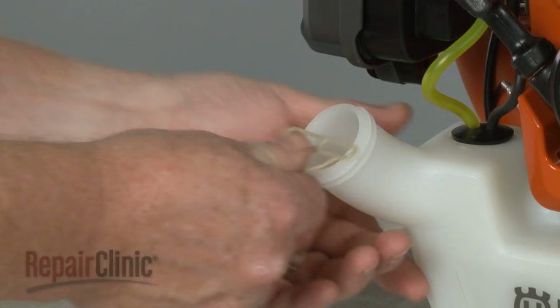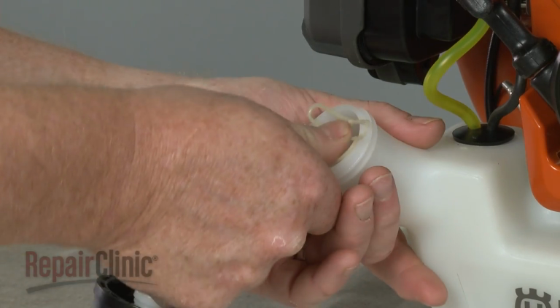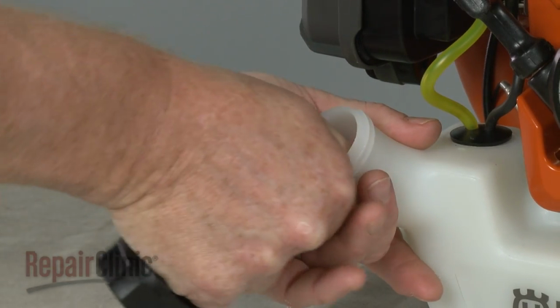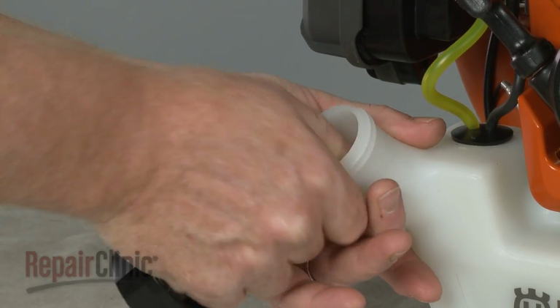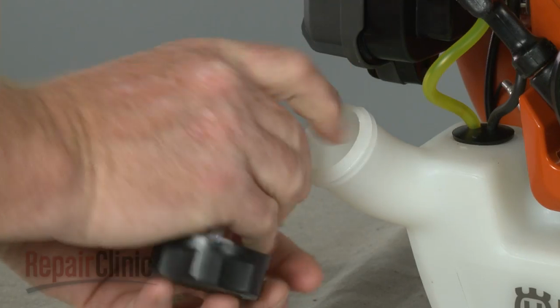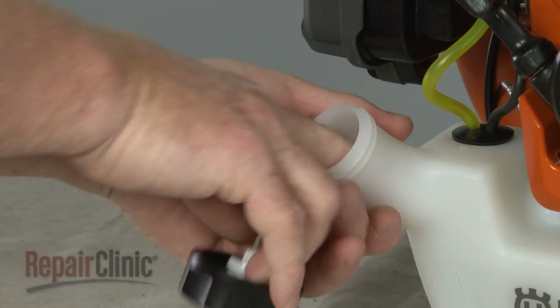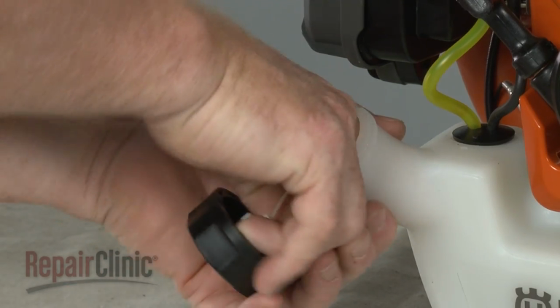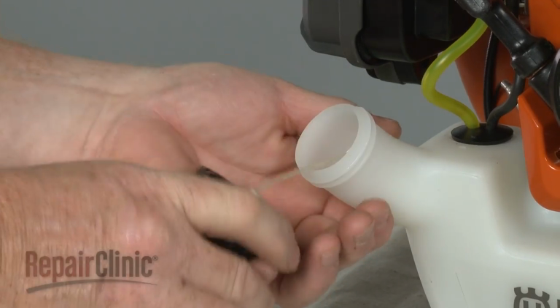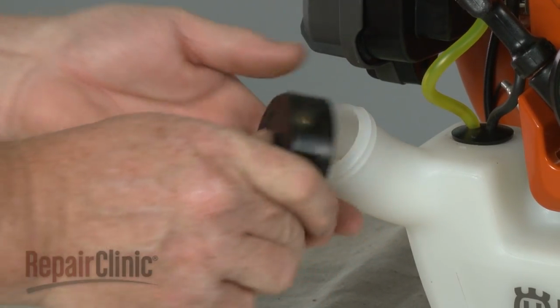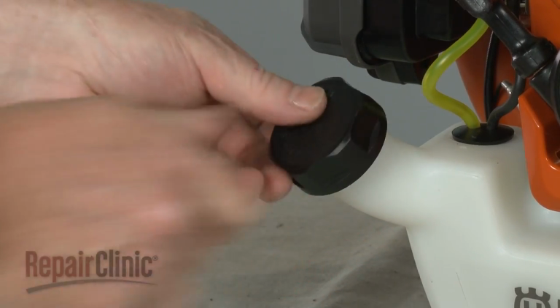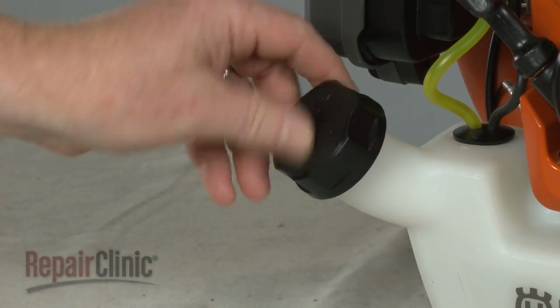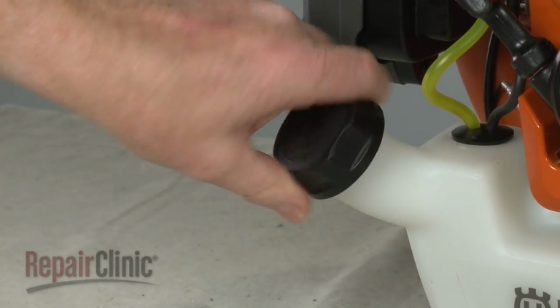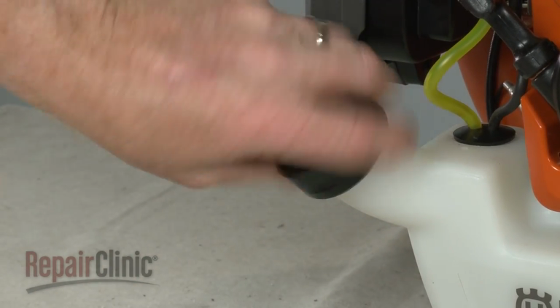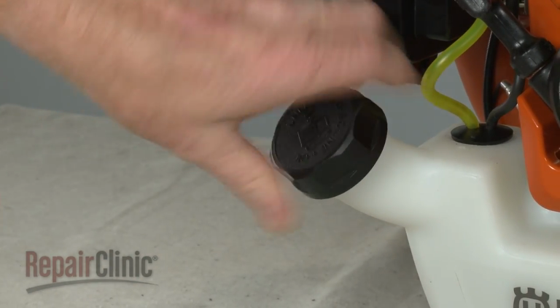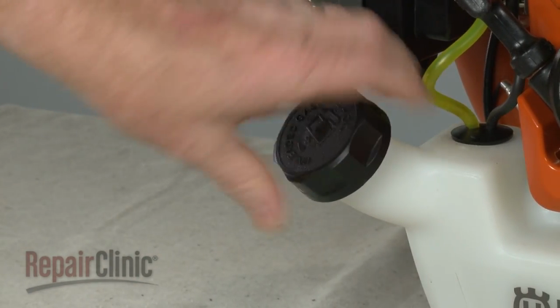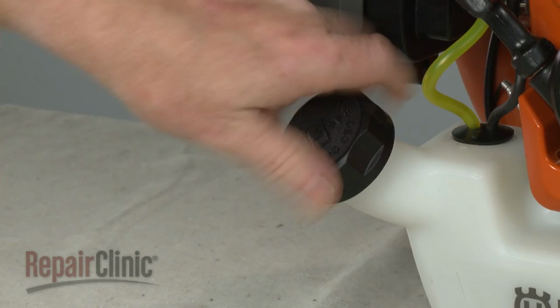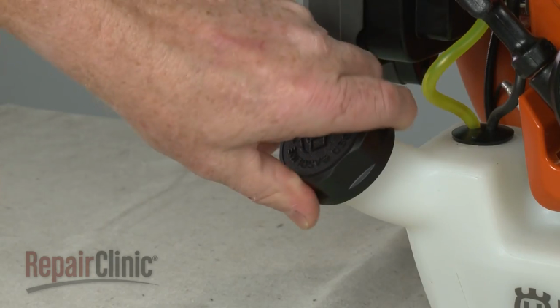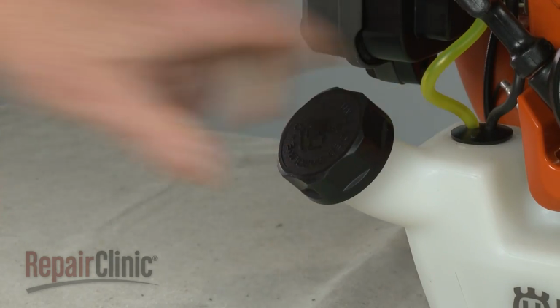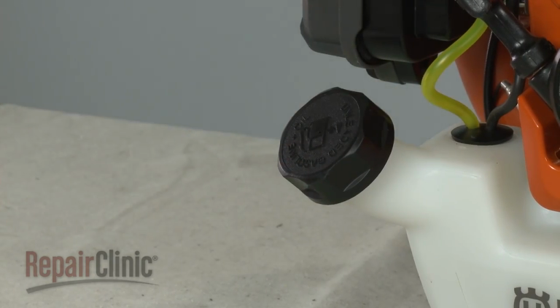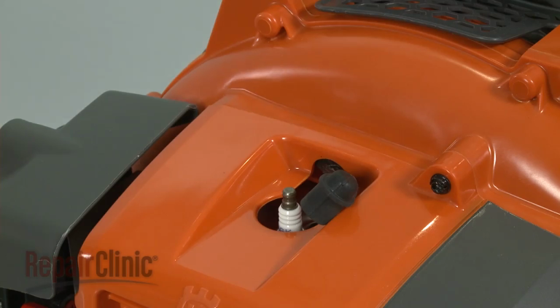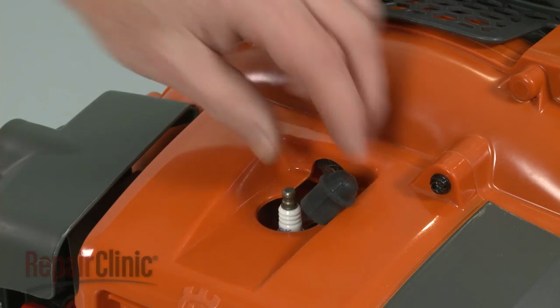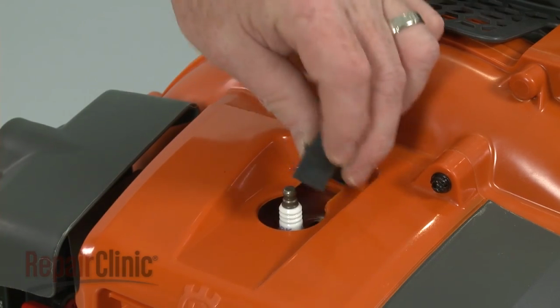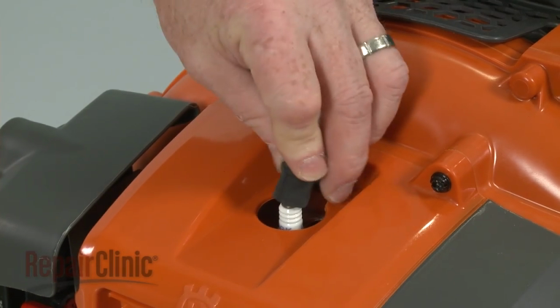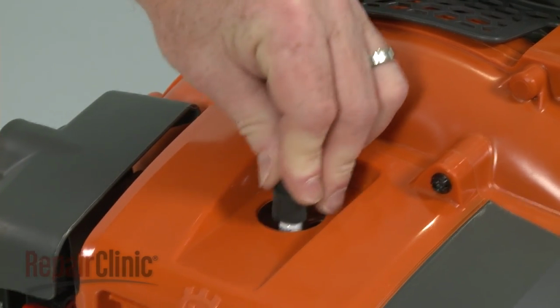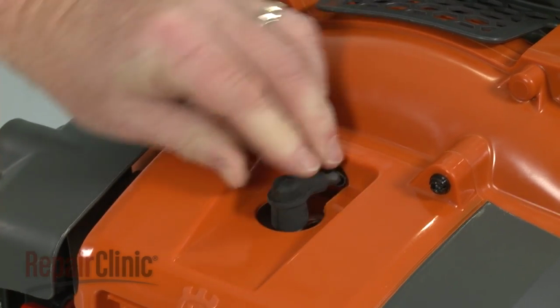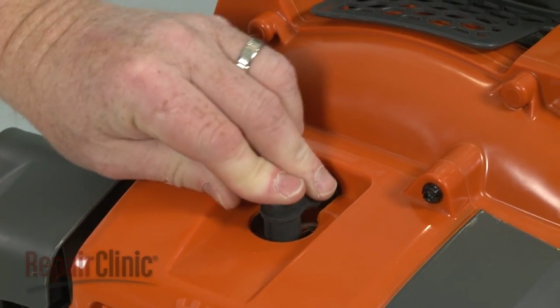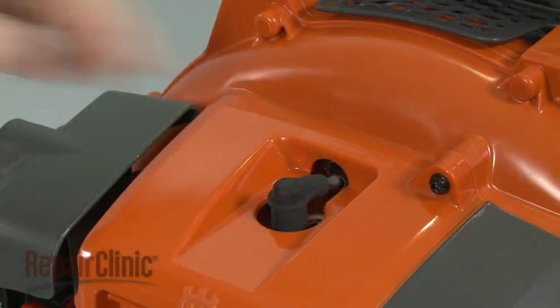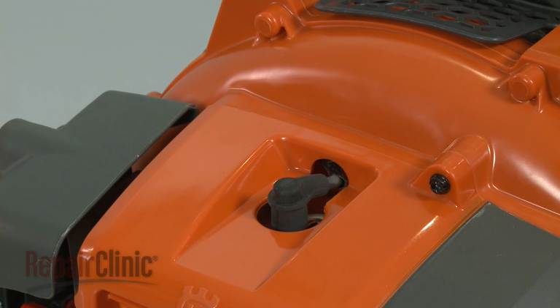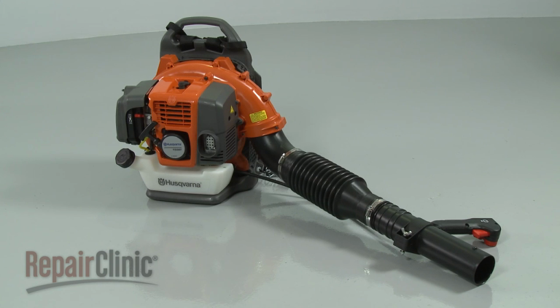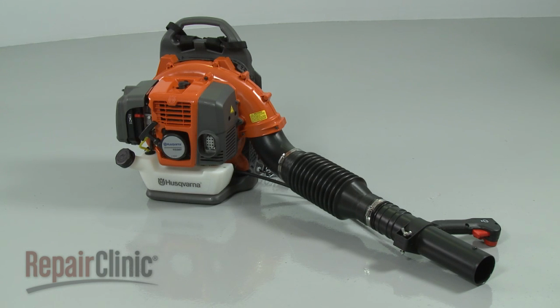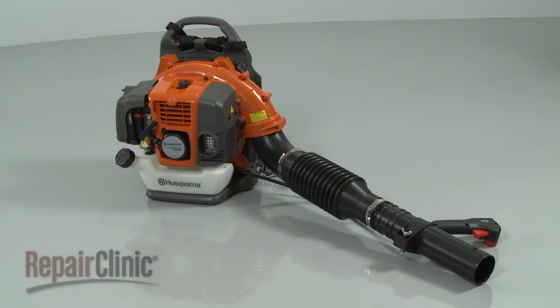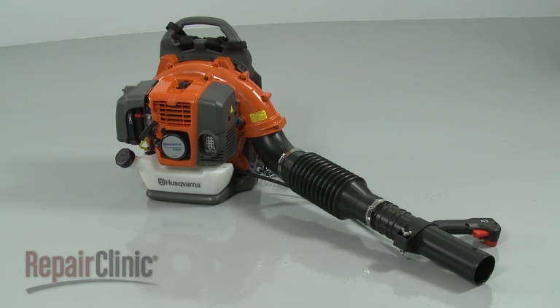Reinsert the fuel cap retainer into the tank, then thread the cap on and tighten. Reattach the wire and boot to the spark plug, and your leaf blower should be ready for use.